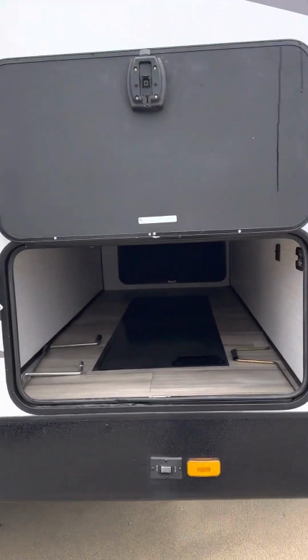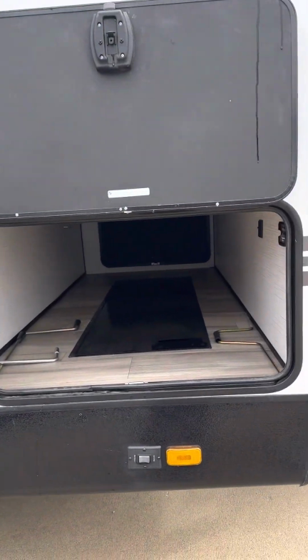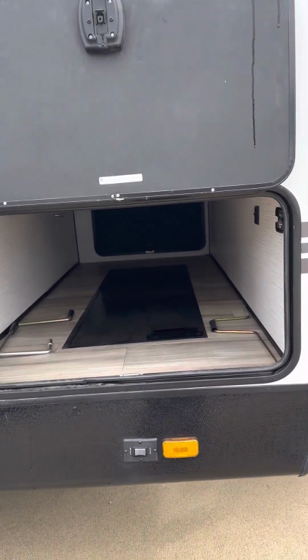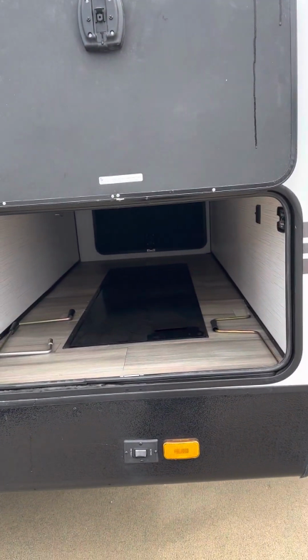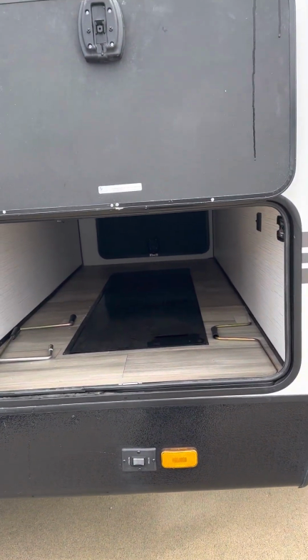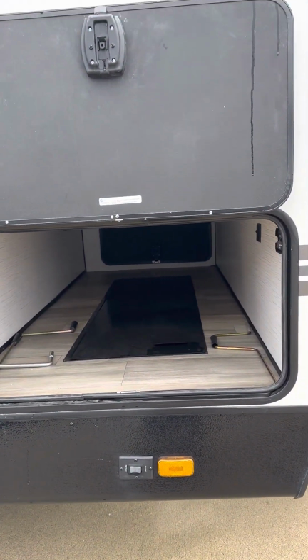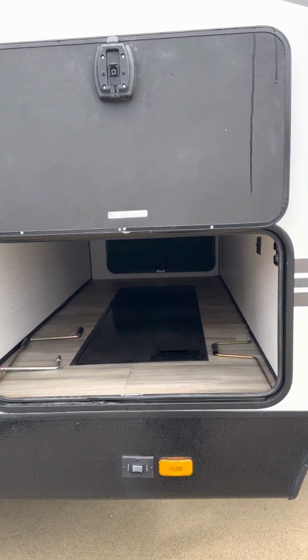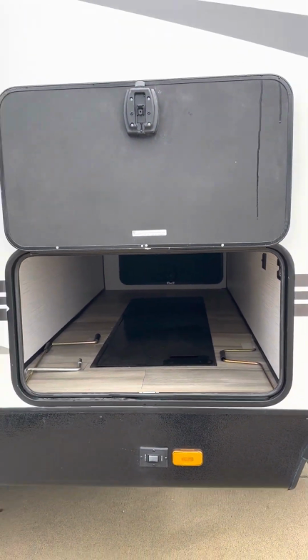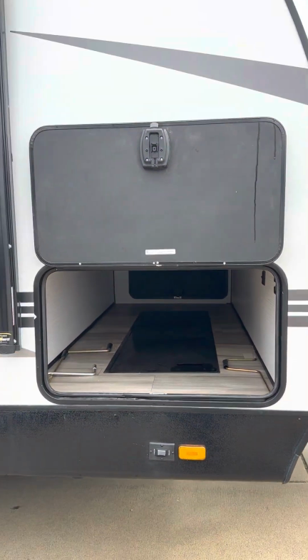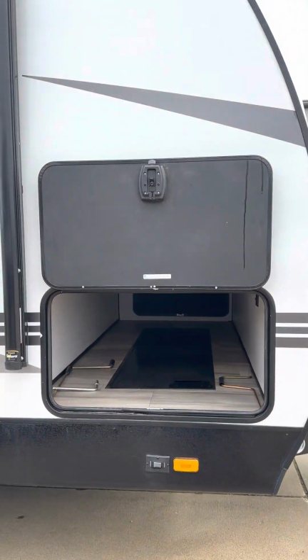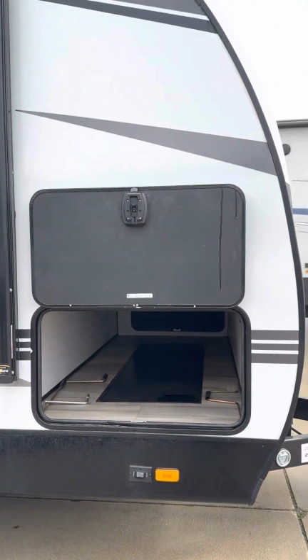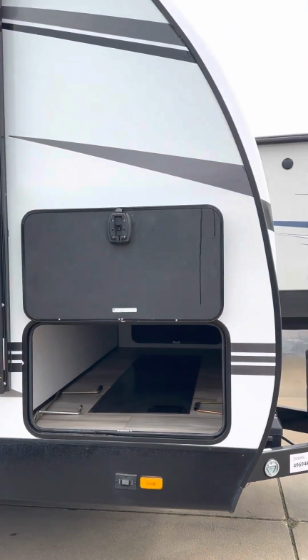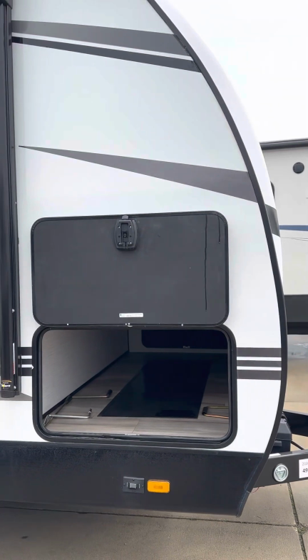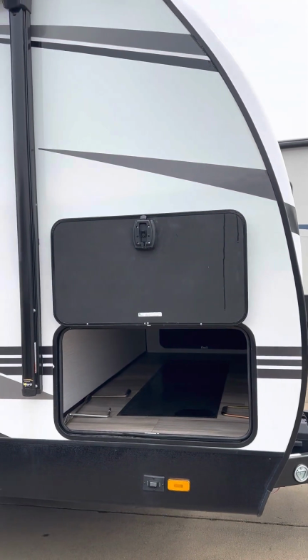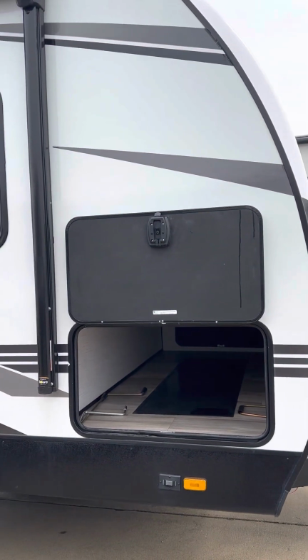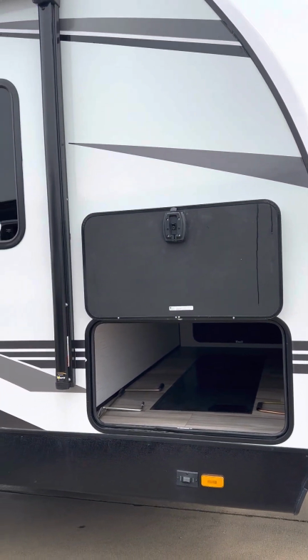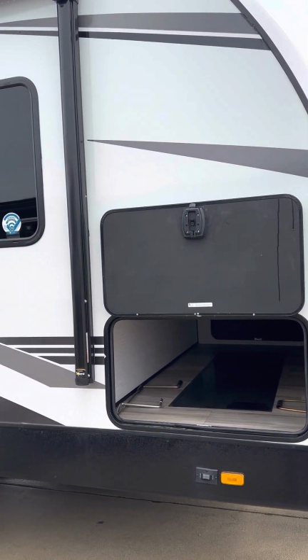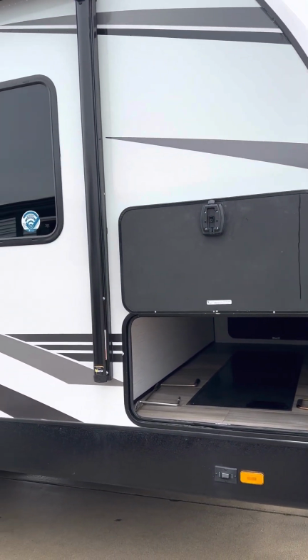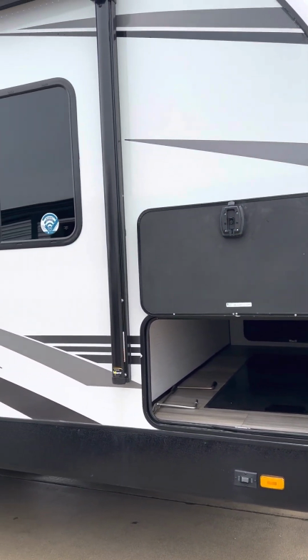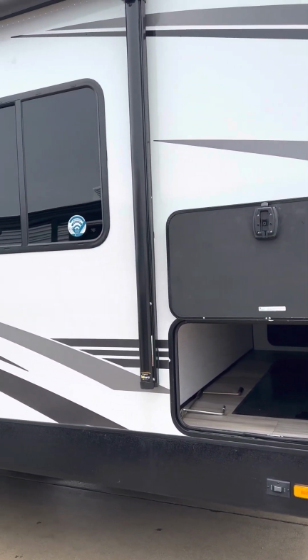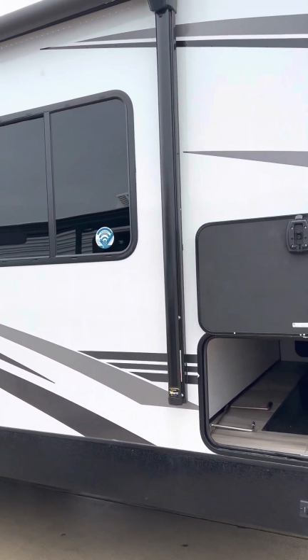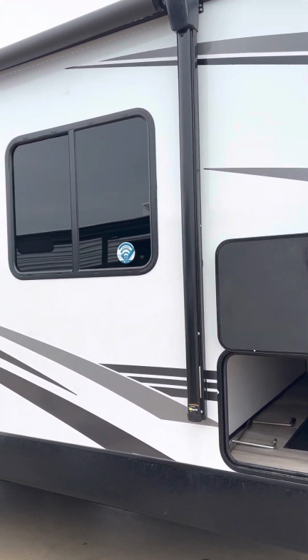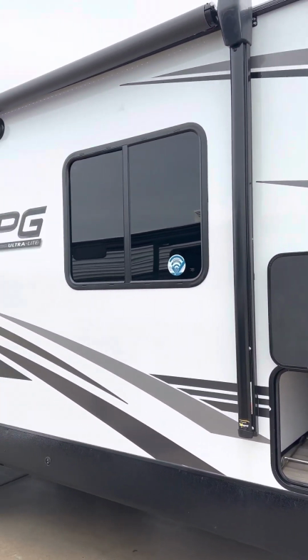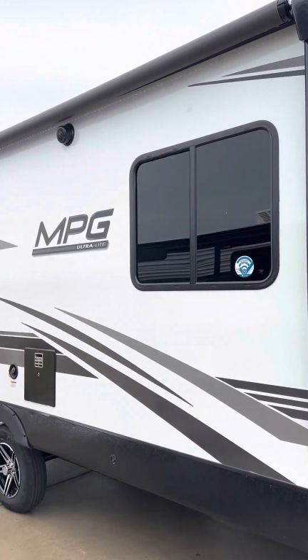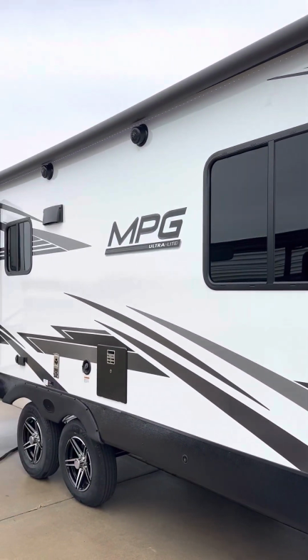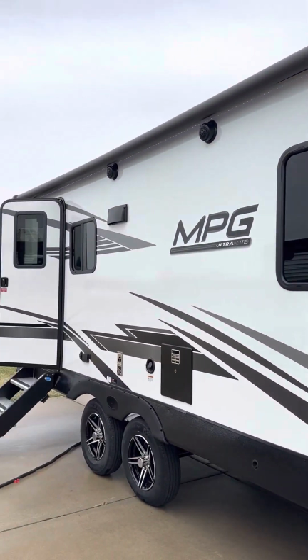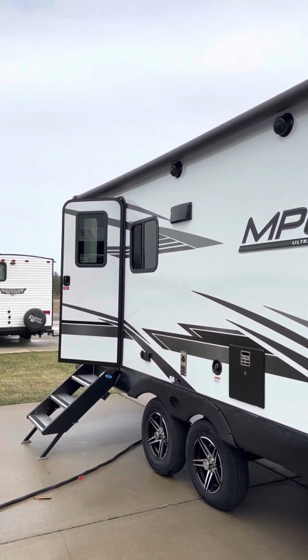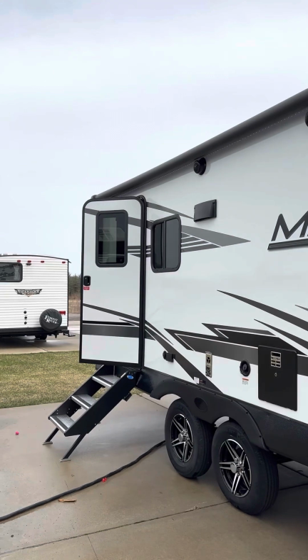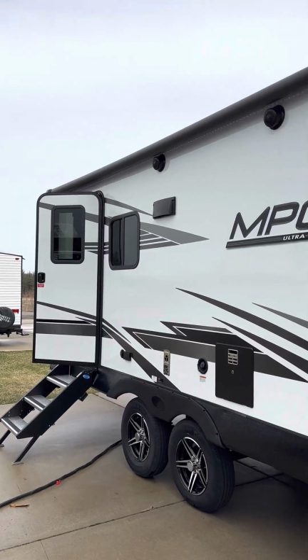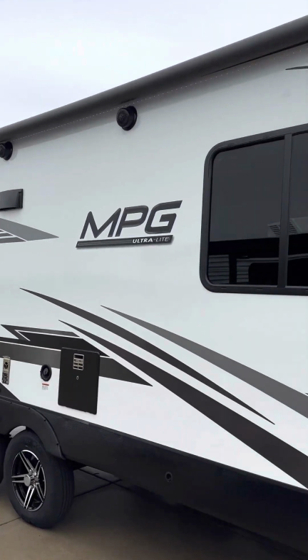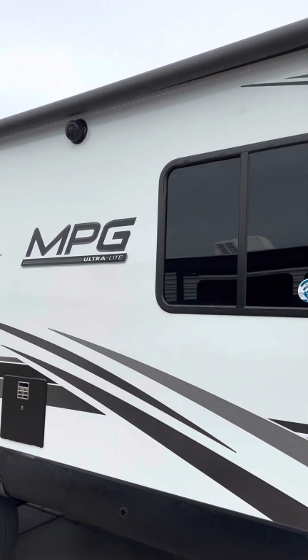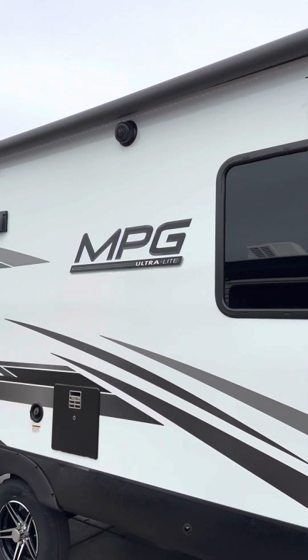Power jacks are all around, so once you back into your campsite you push a button, drop the jacks down, and that'll keep everything stable for you. There's also a full-length 20-foot awning and outside speakers.